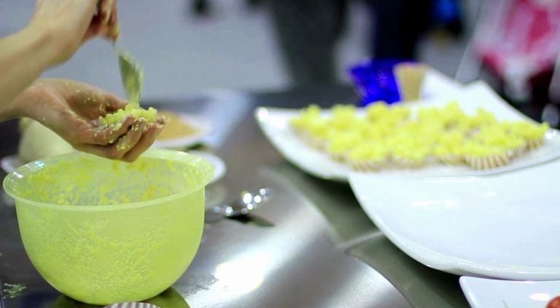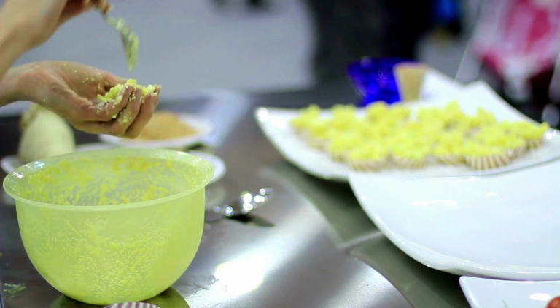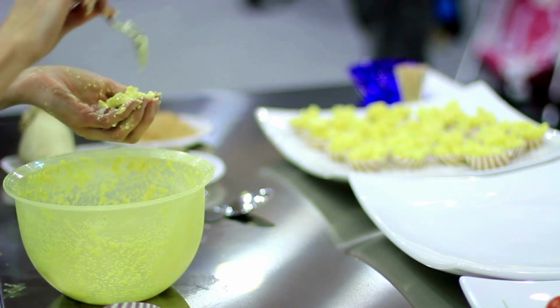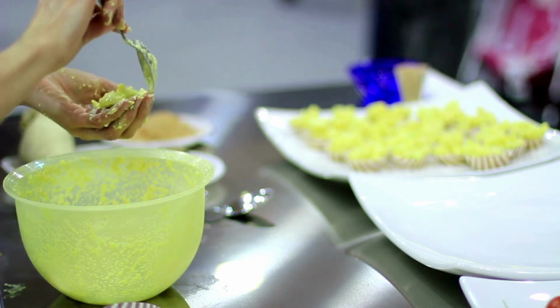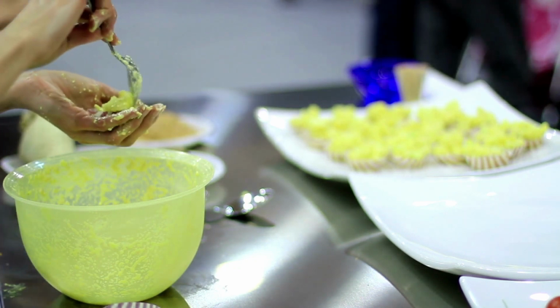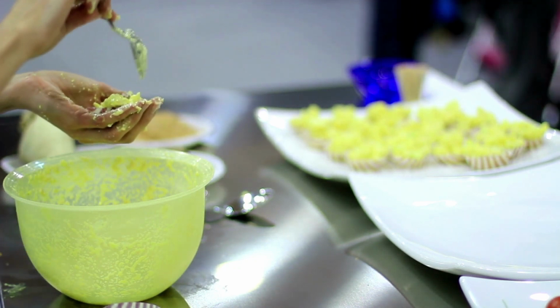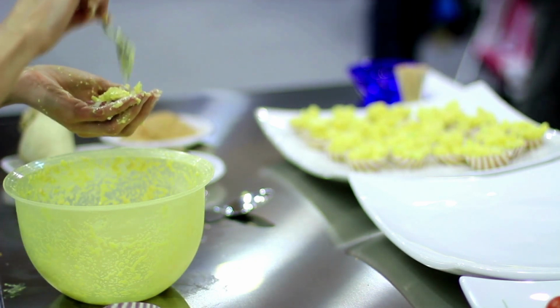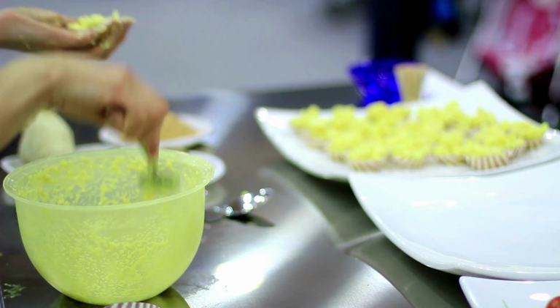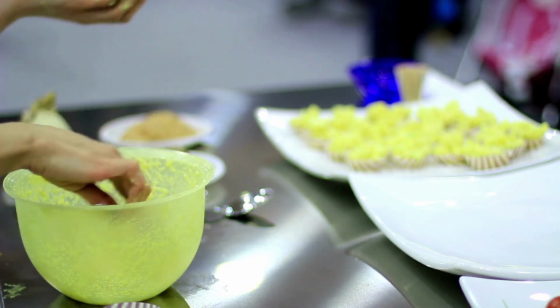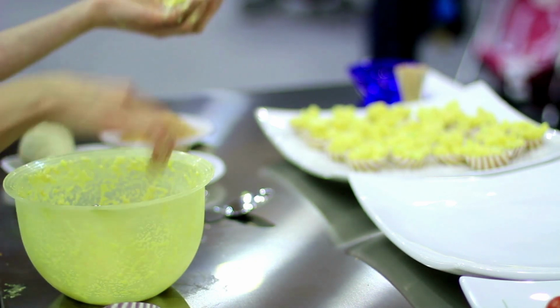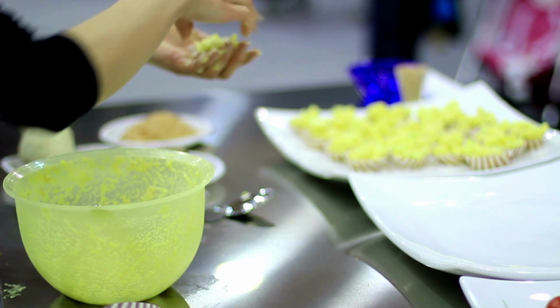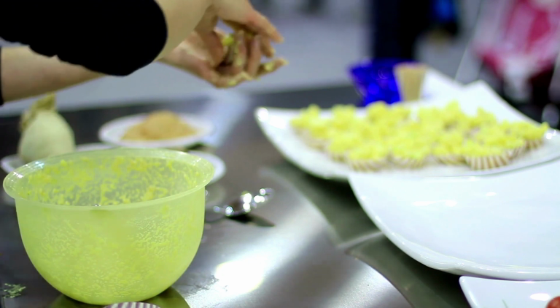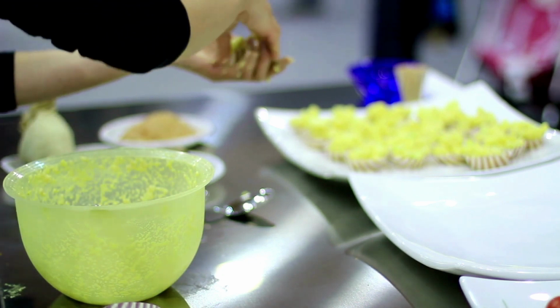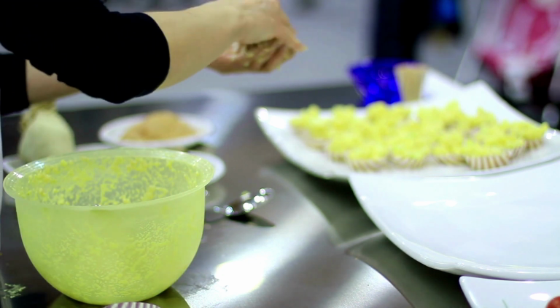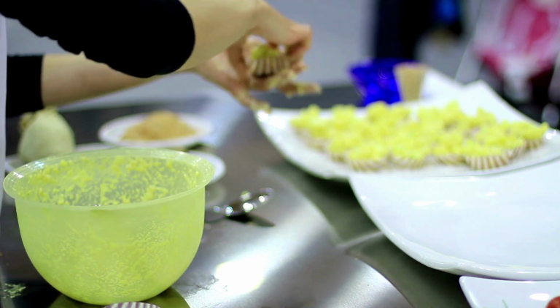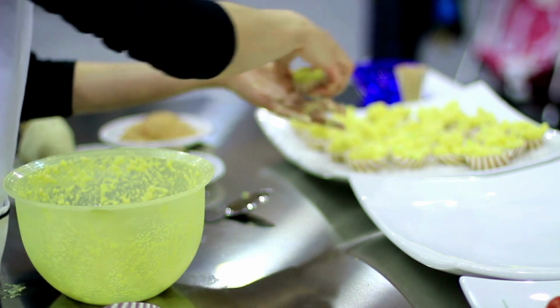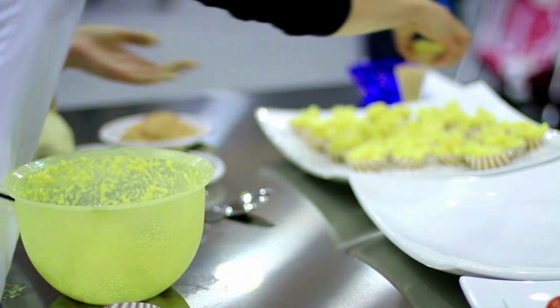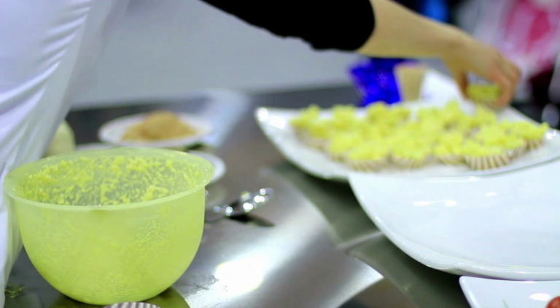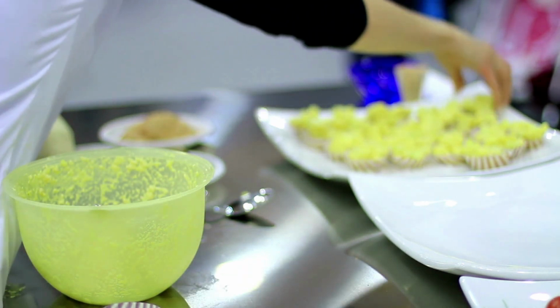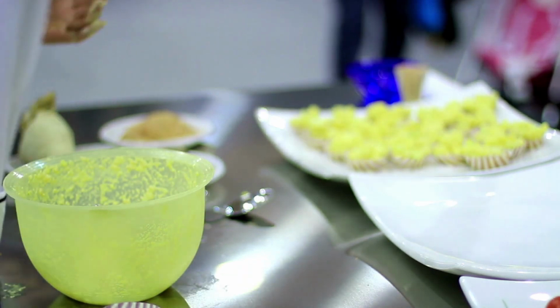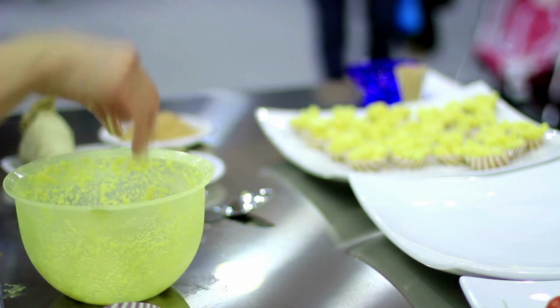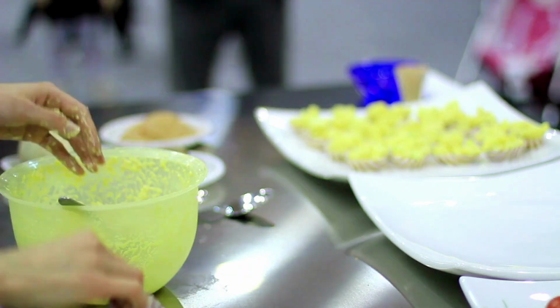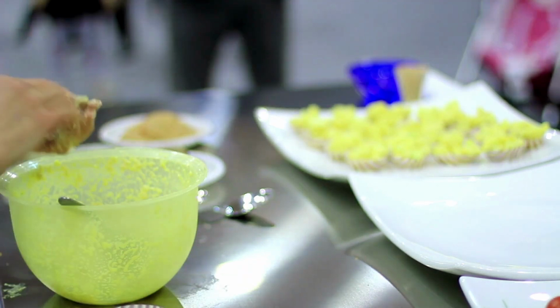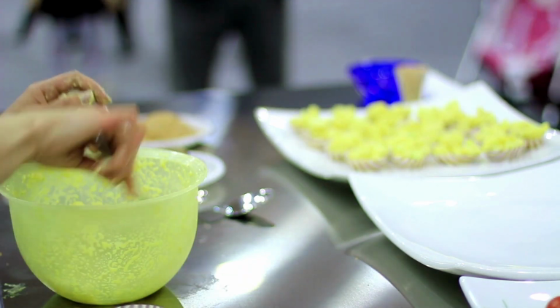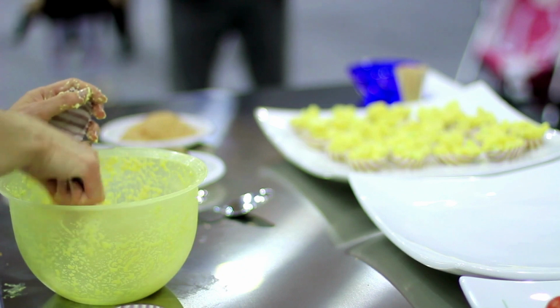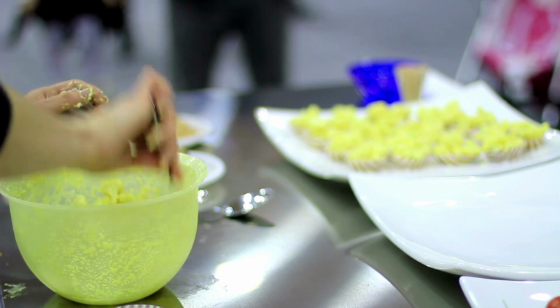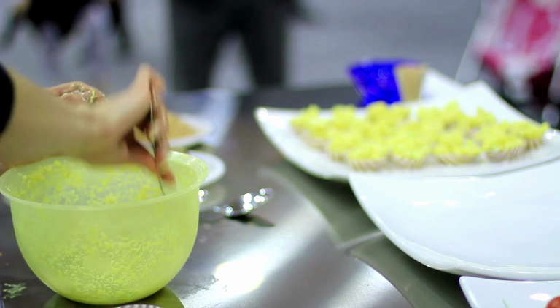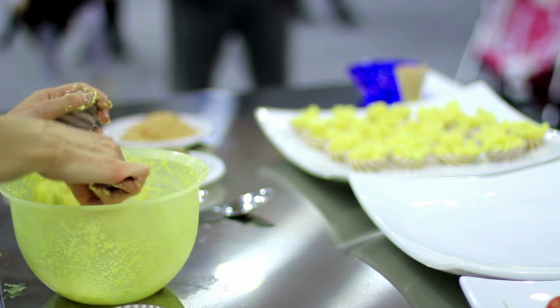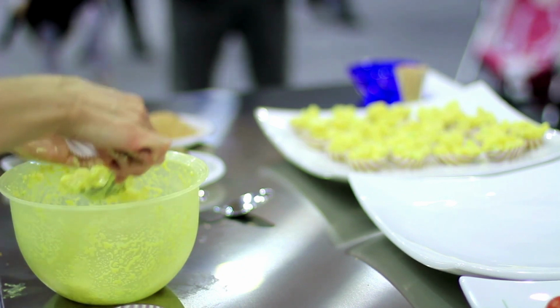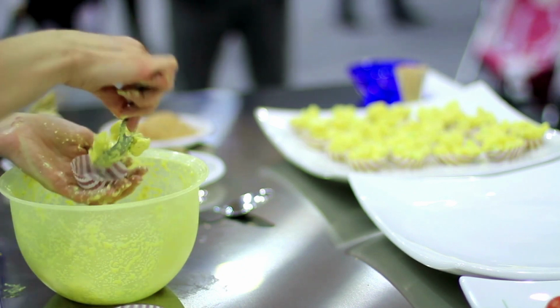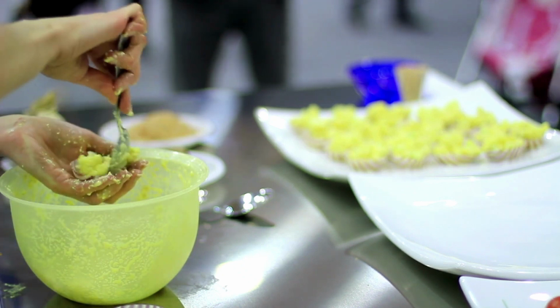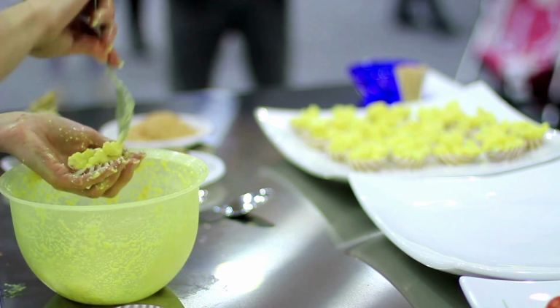Ingredients: 3 cups of fresh grapes, any variety; 1/4 cup of sugar; 2 tablespoons of lemon juice; 1/4 teaspoon of salt.